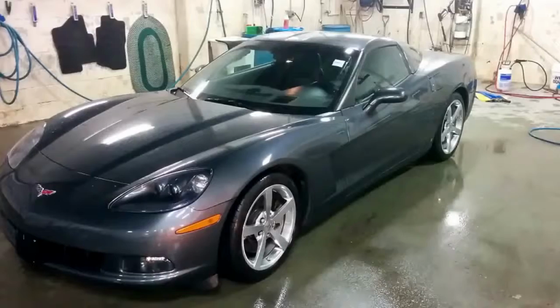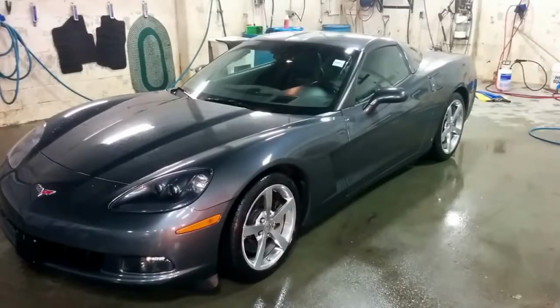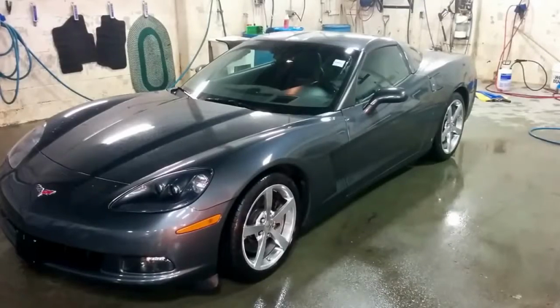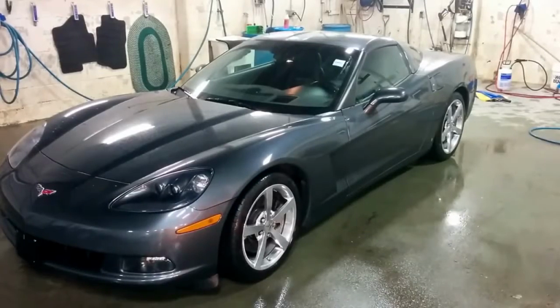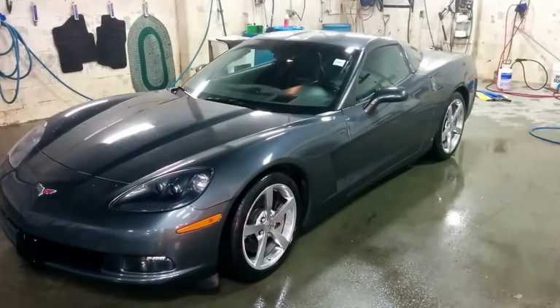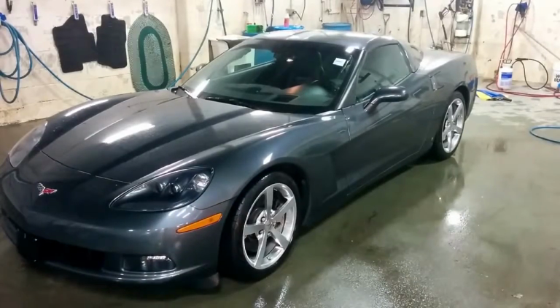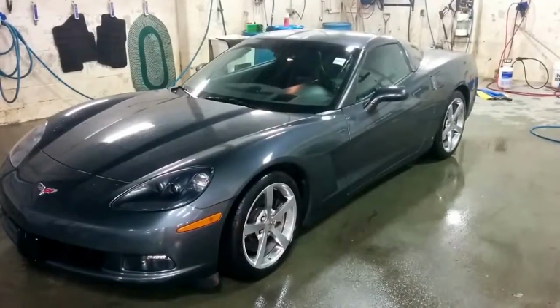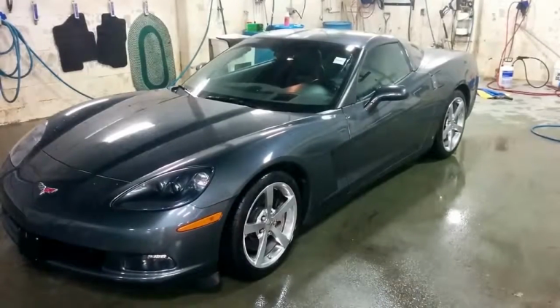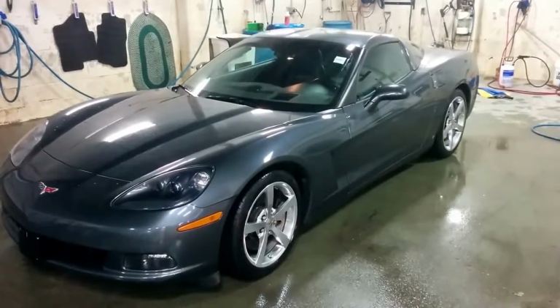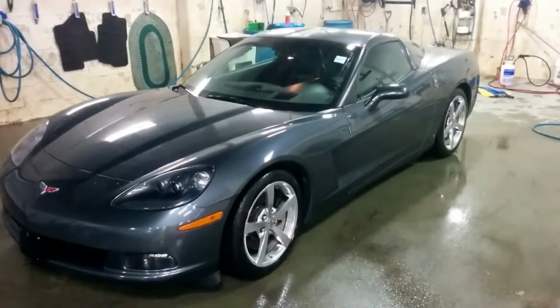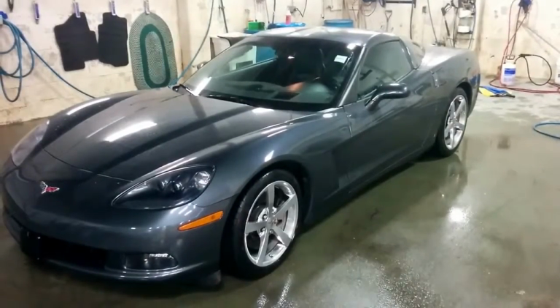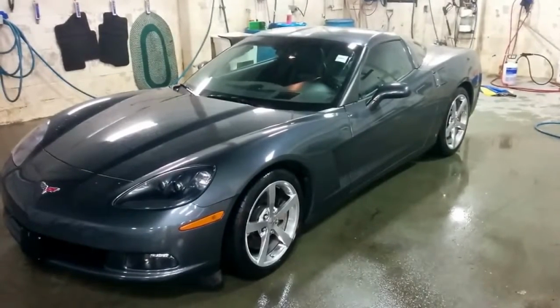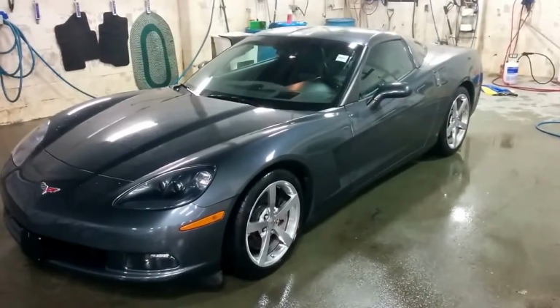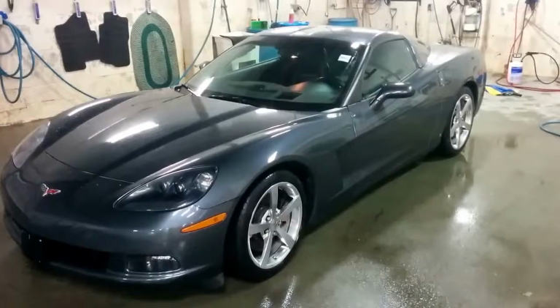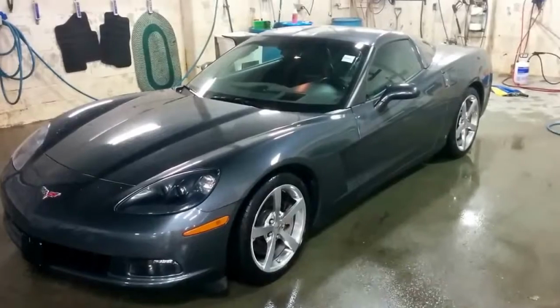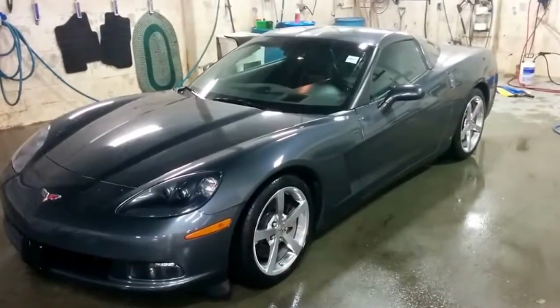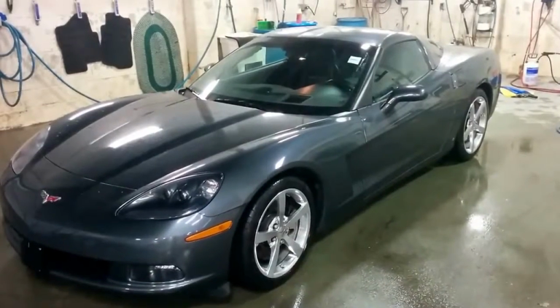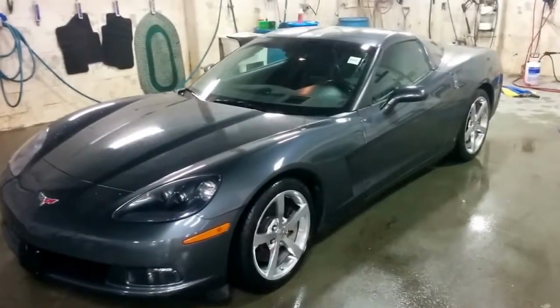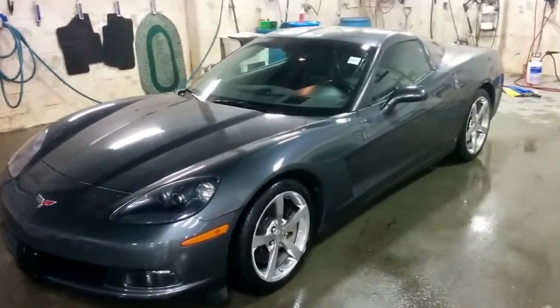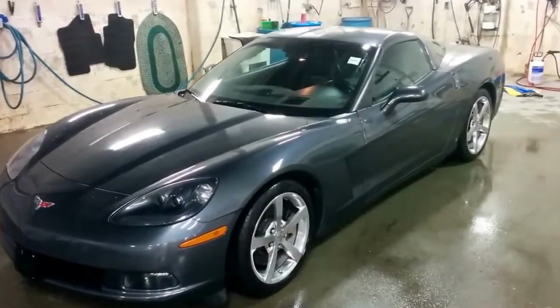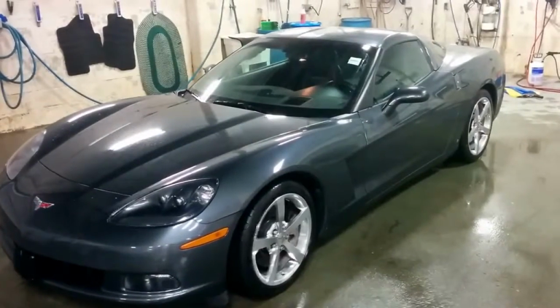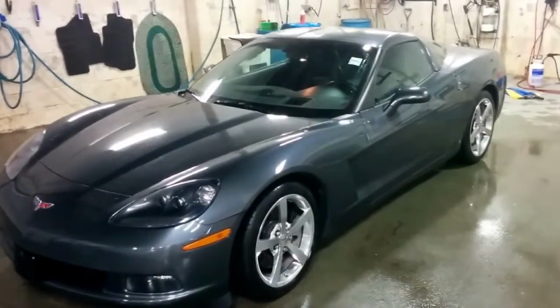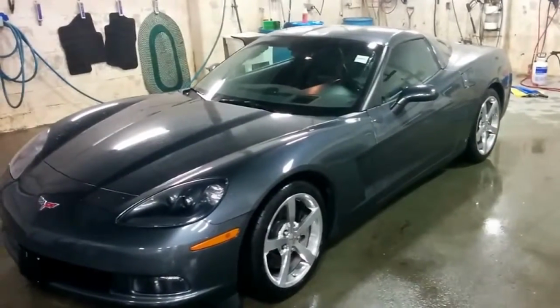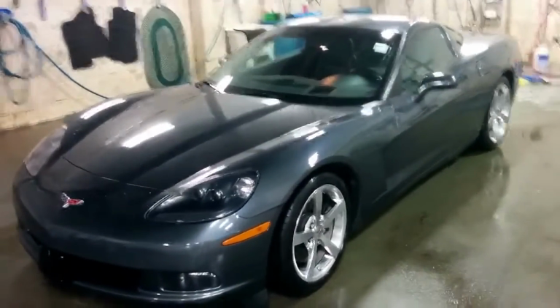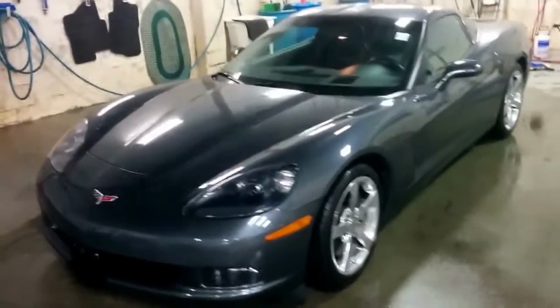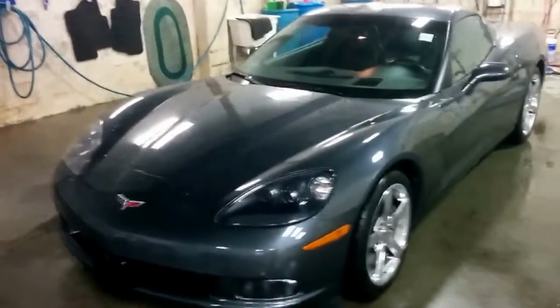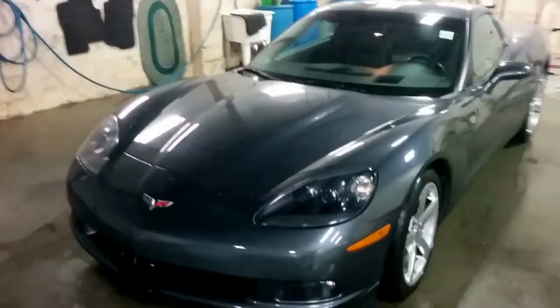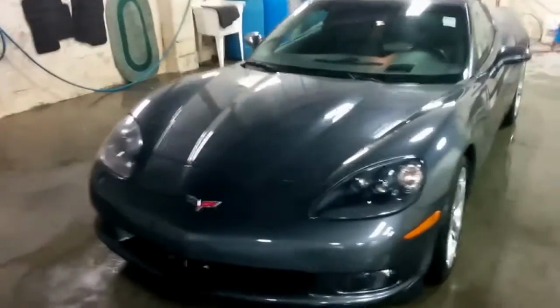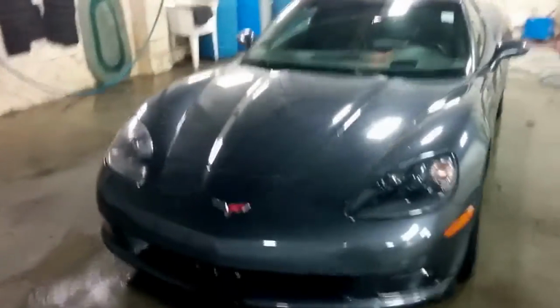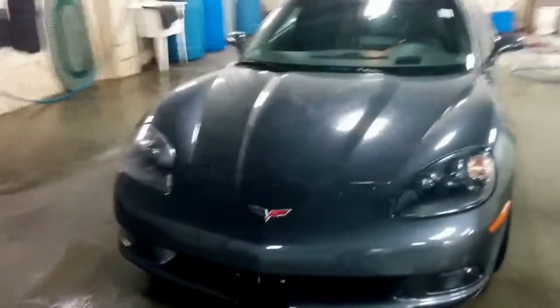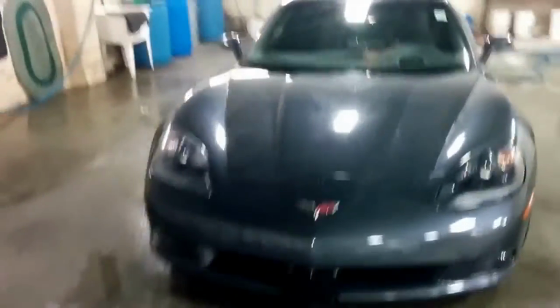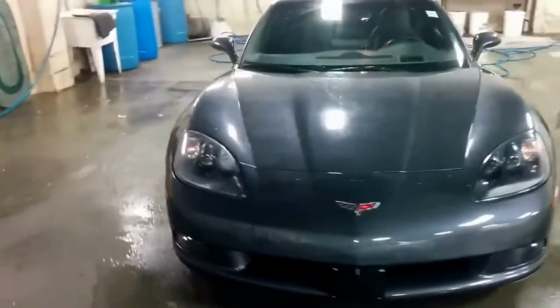Good morning Lloyd, it is Ryan here. I just want to take a couple minutes and give you a quick virtual walk around of the Corvette. Obviously gray in color, this is our 2009 that we chatted about on the phone that you've been working with Tyler on.